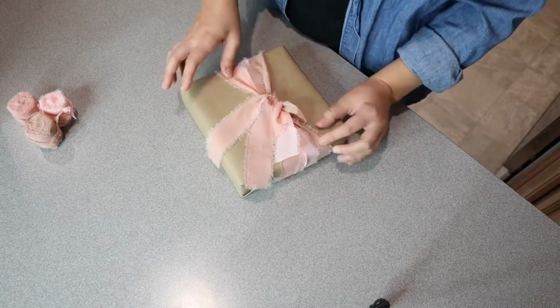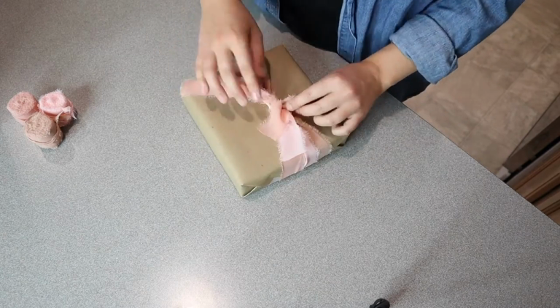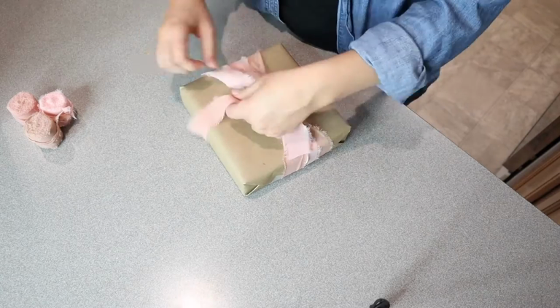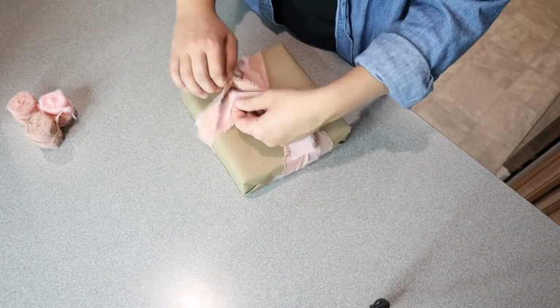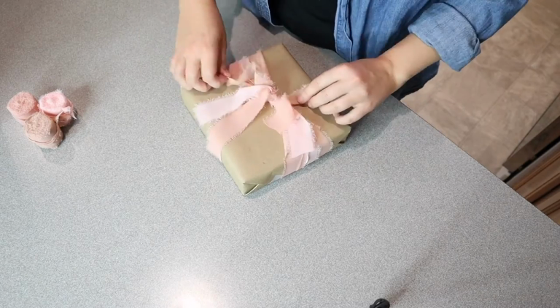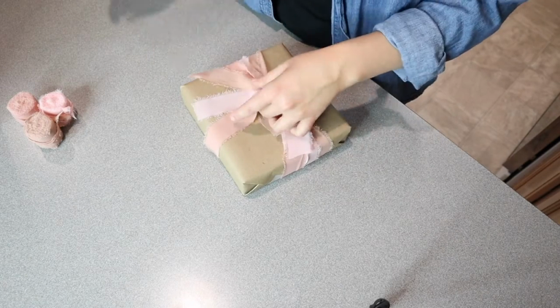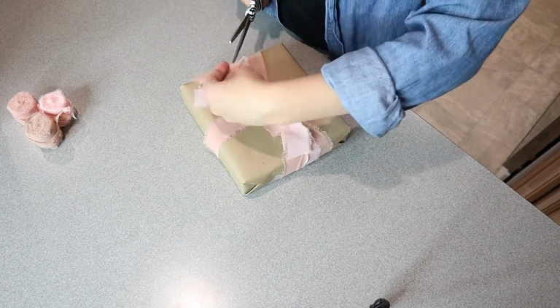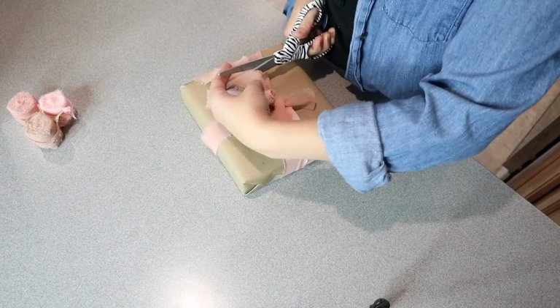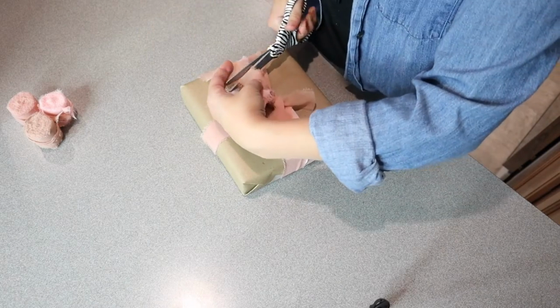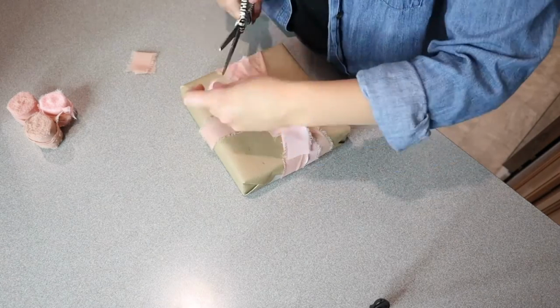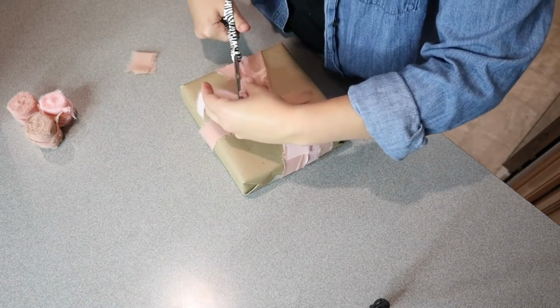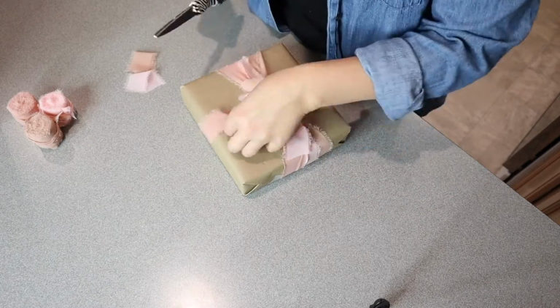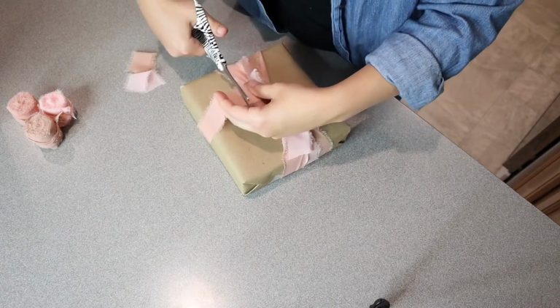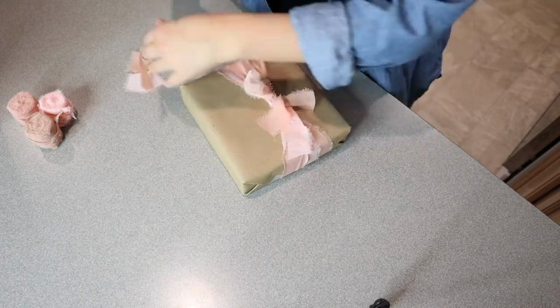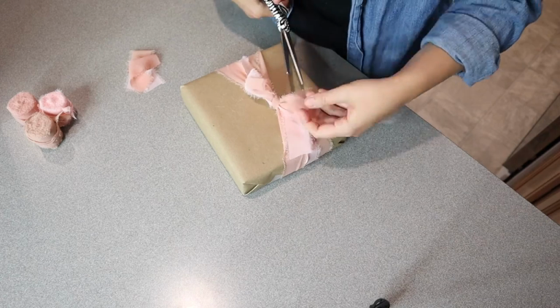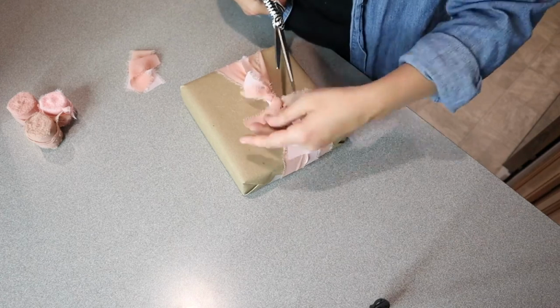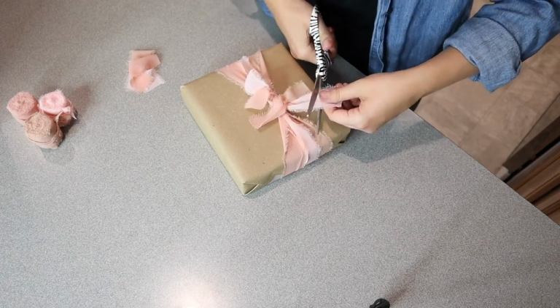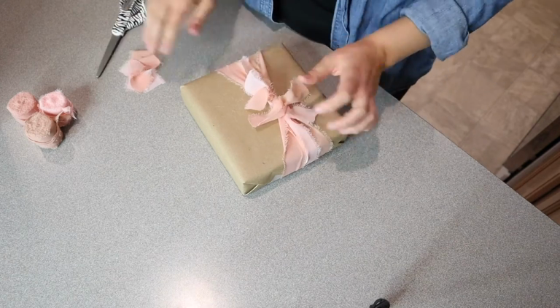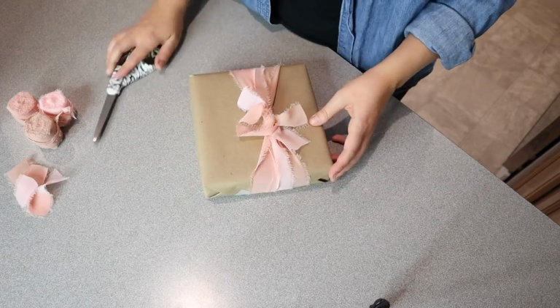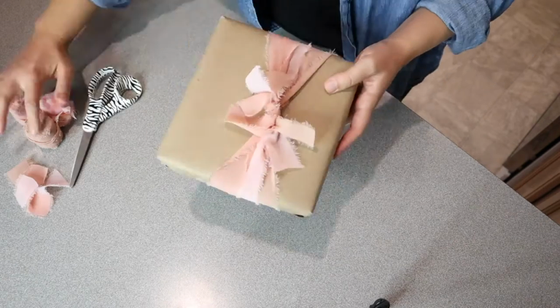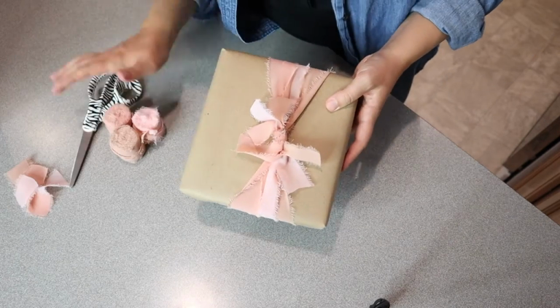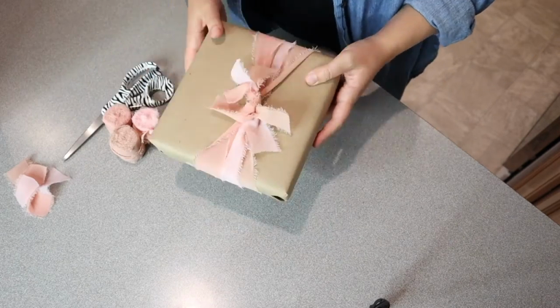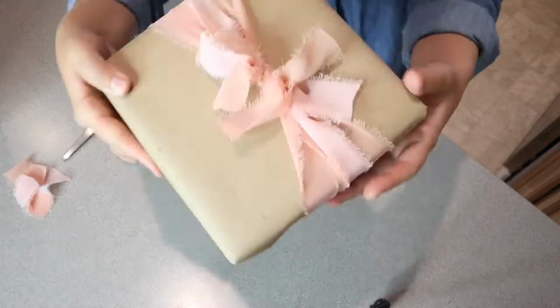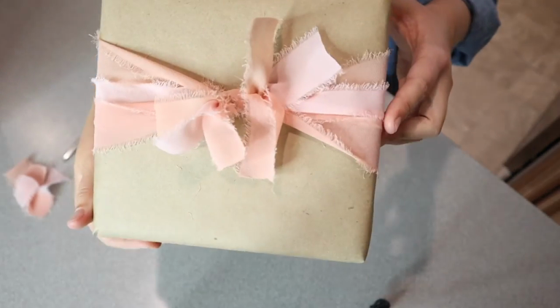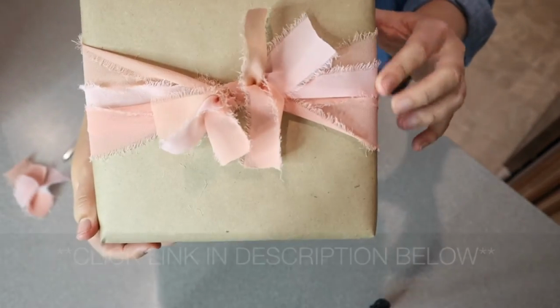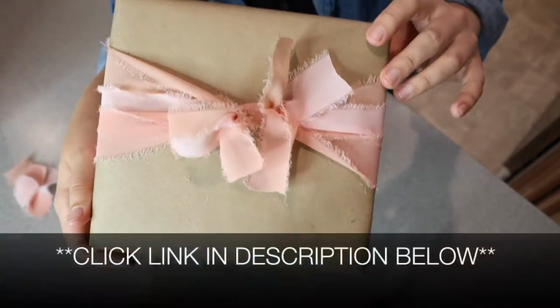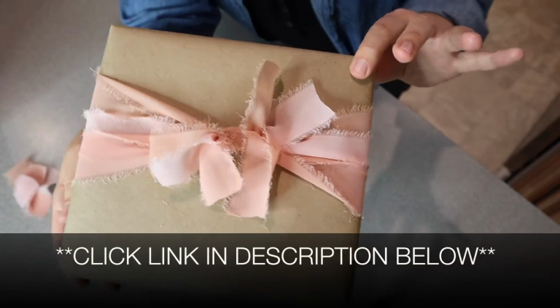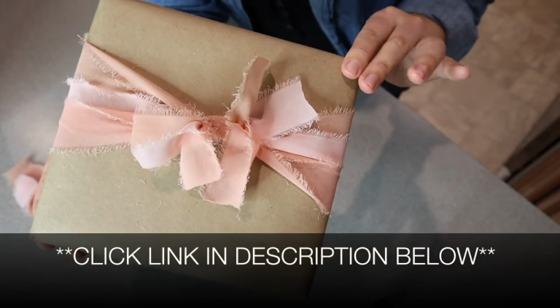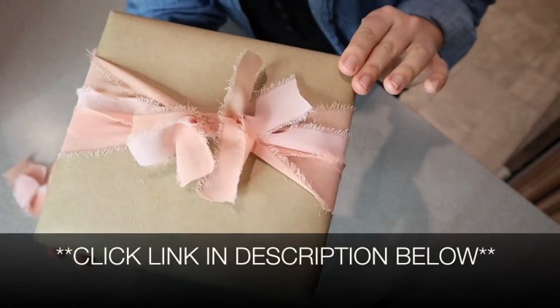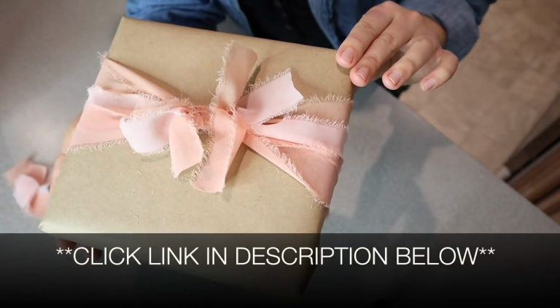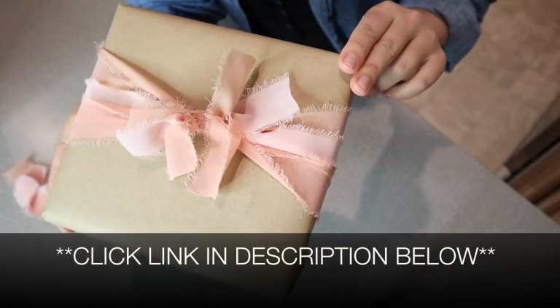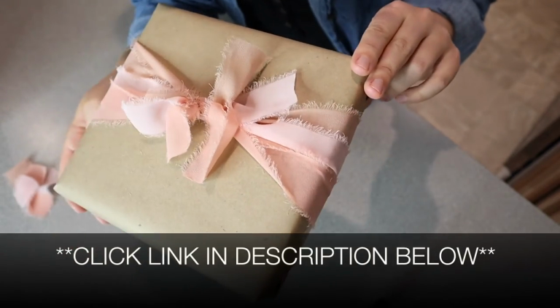The chiffon ribbon was really easy to maneuver and really easy to cut through. Overall, I was really happy with the process of putting these together for this present. I love these color options. I'll go ahead and put a link in the description down below so you can check this one out yourself.